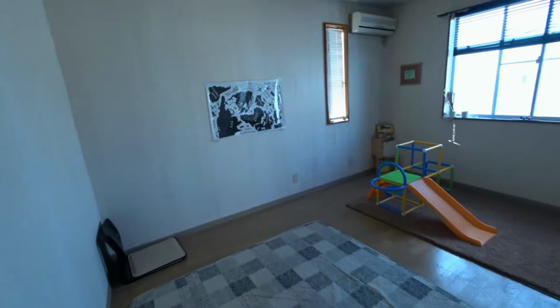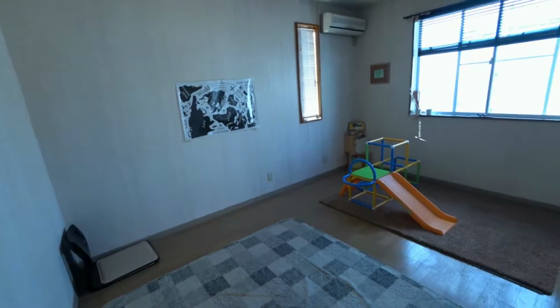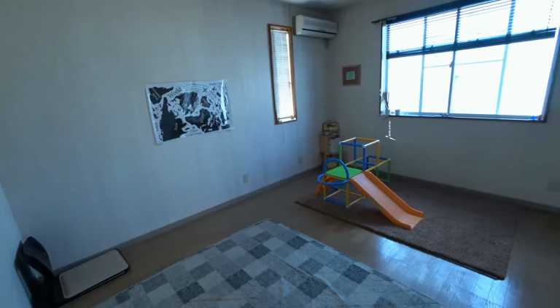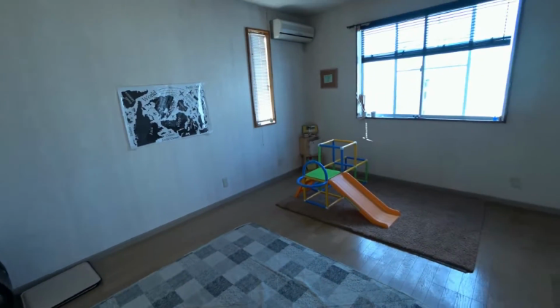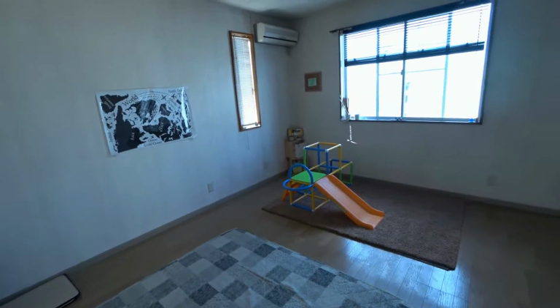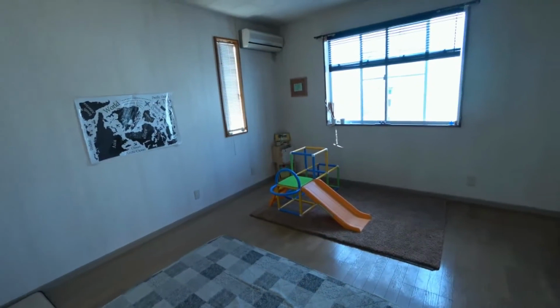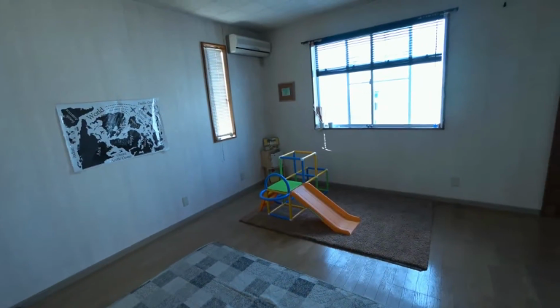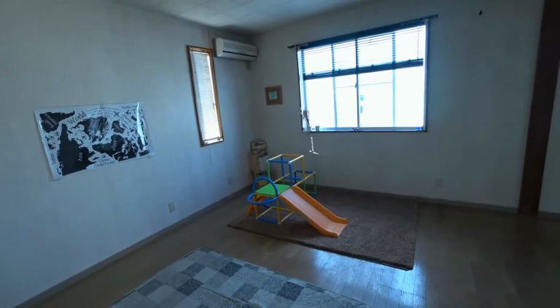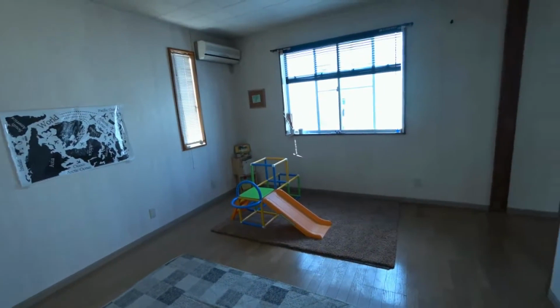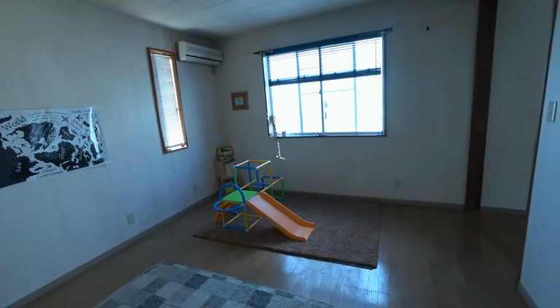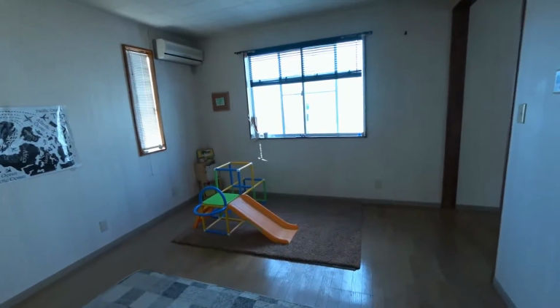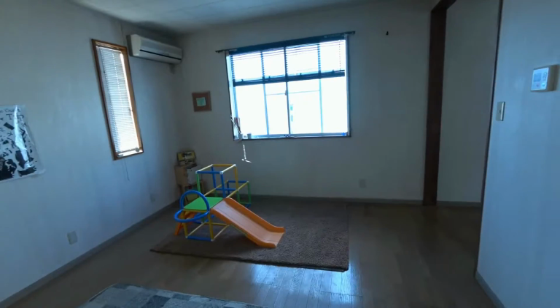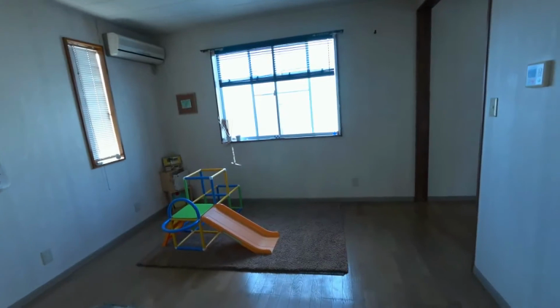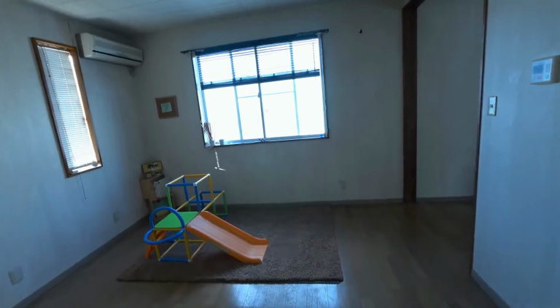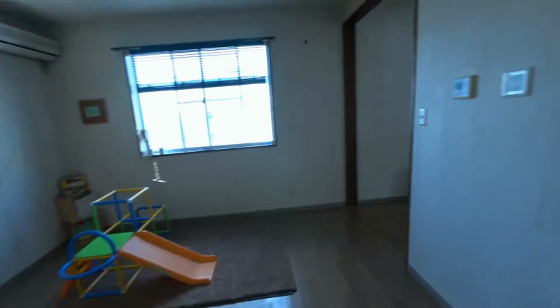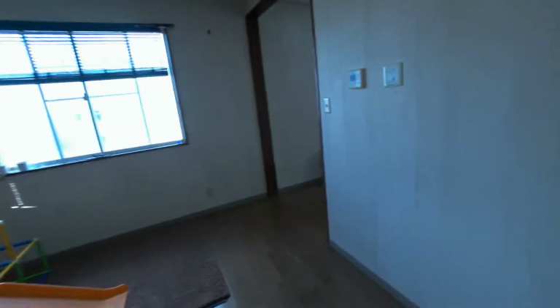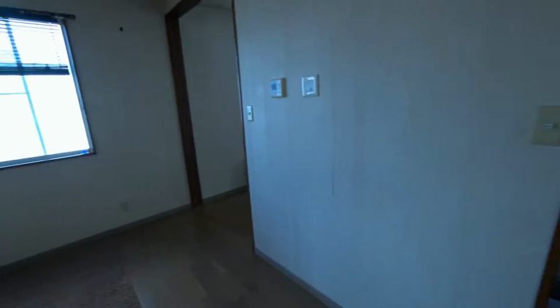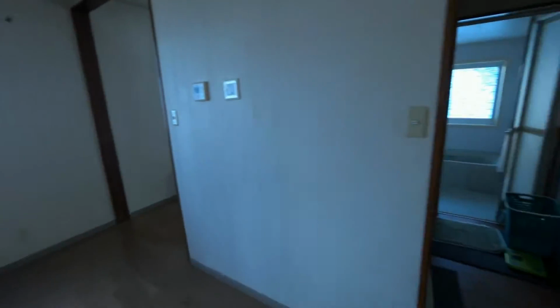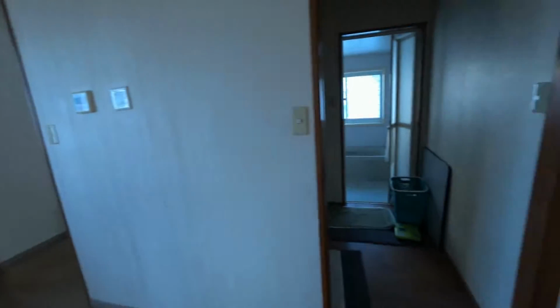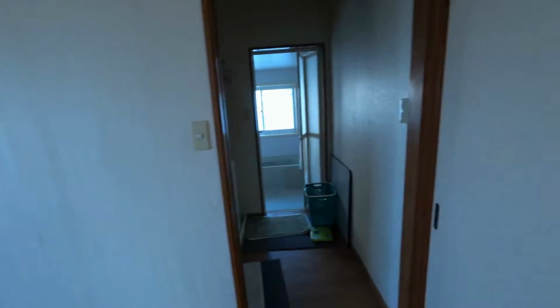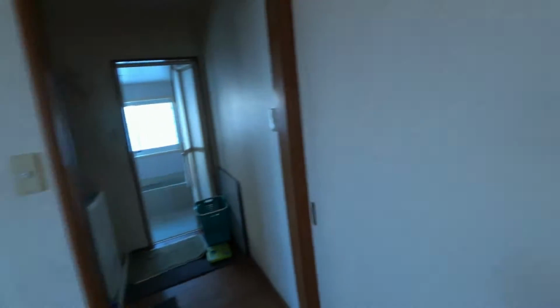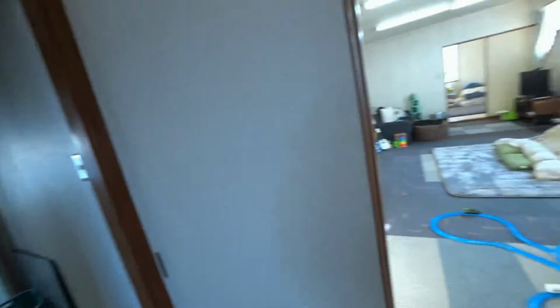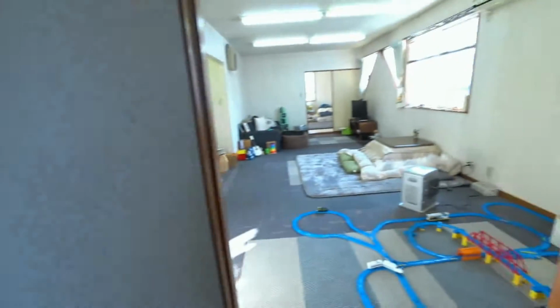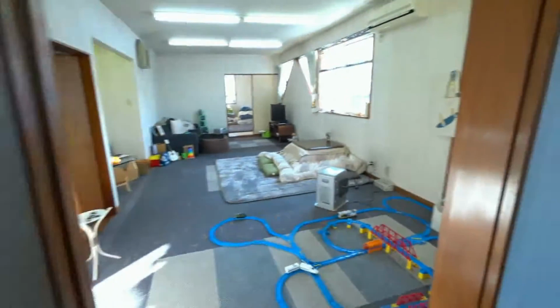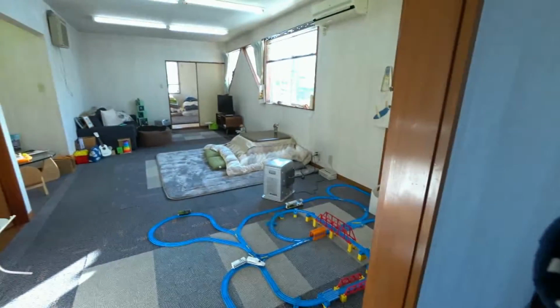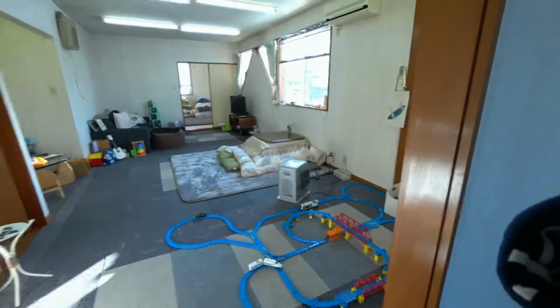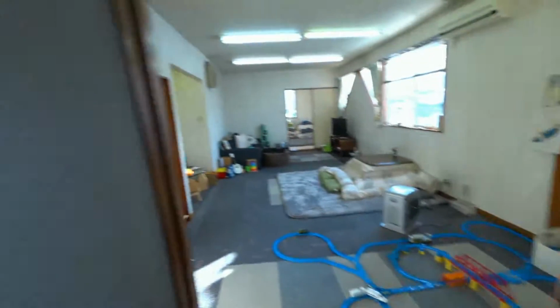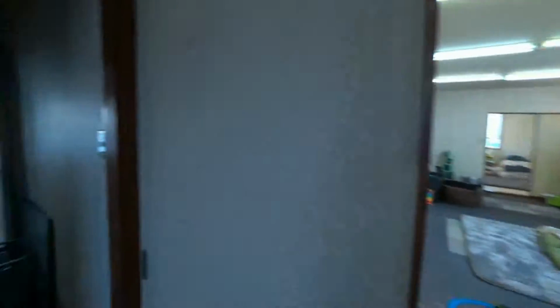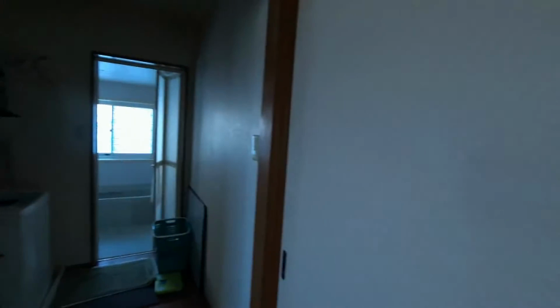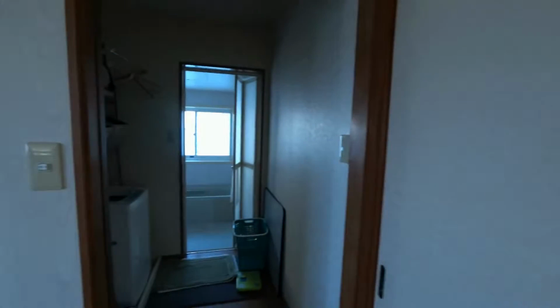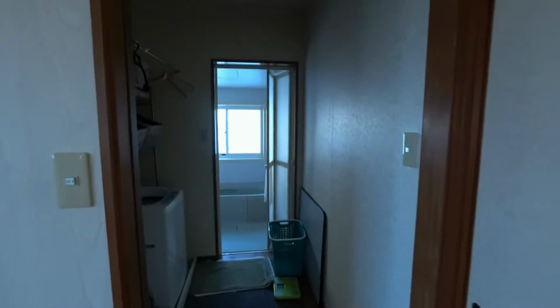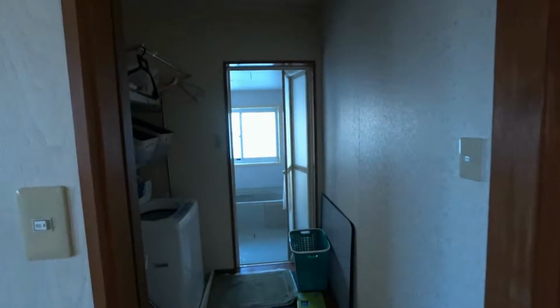And this is the dining room actually, but we don't use it, so it's just a room. It's quite spacious.